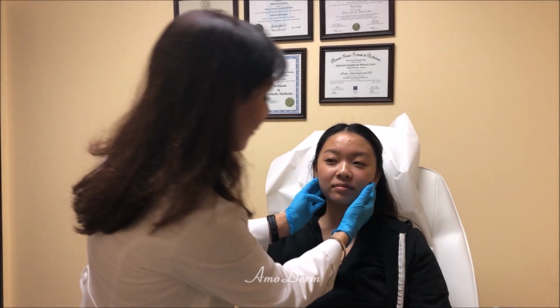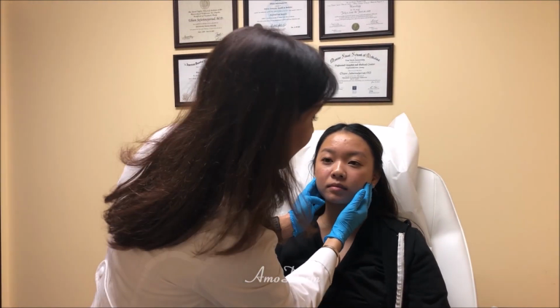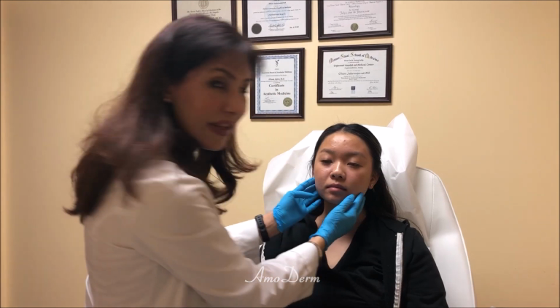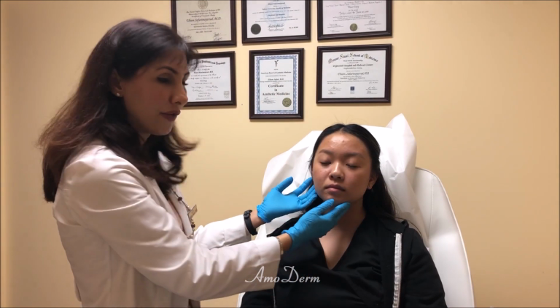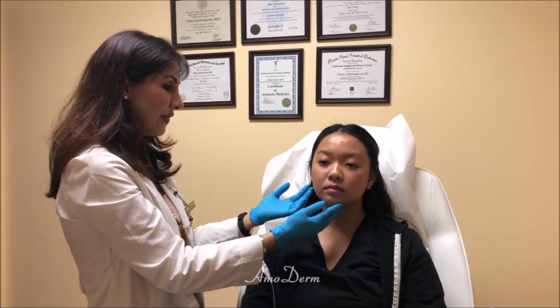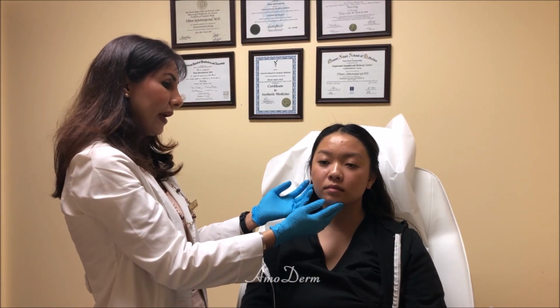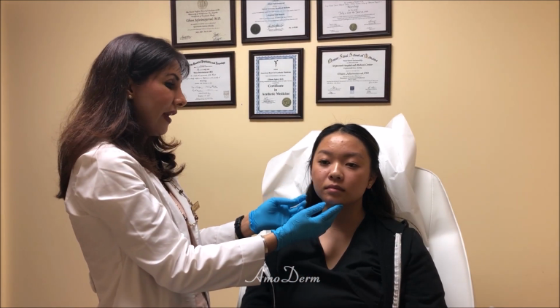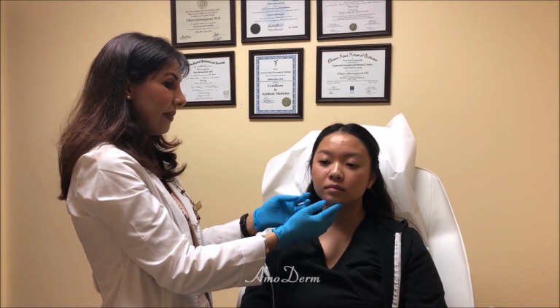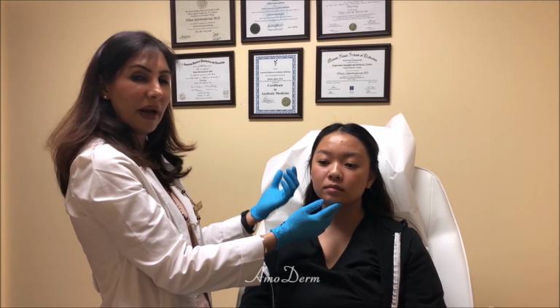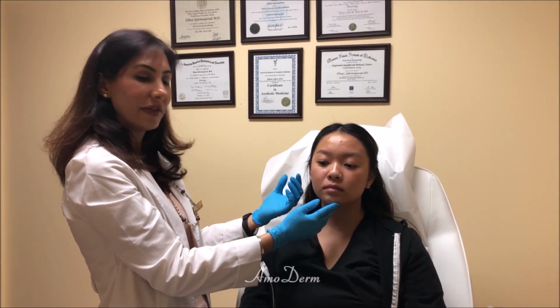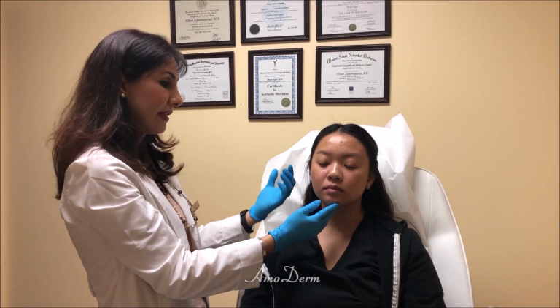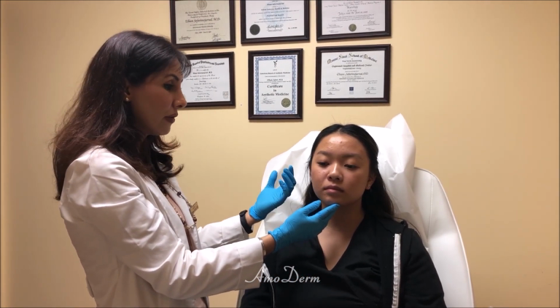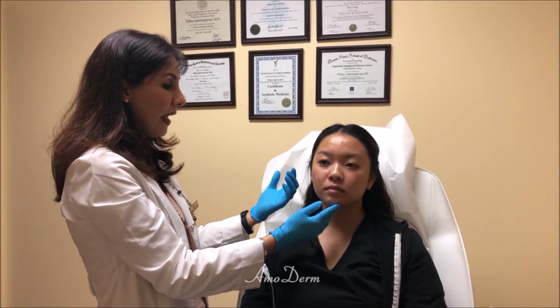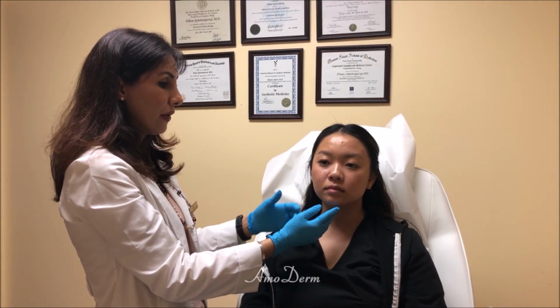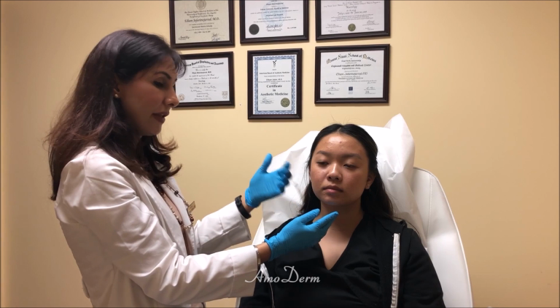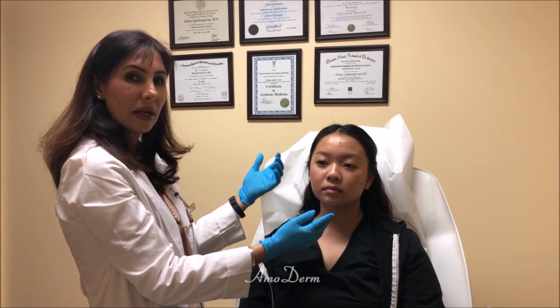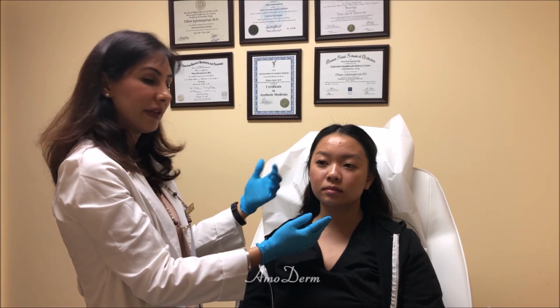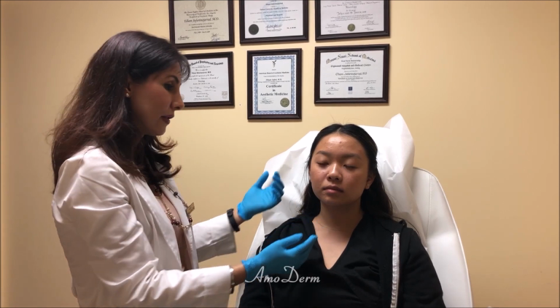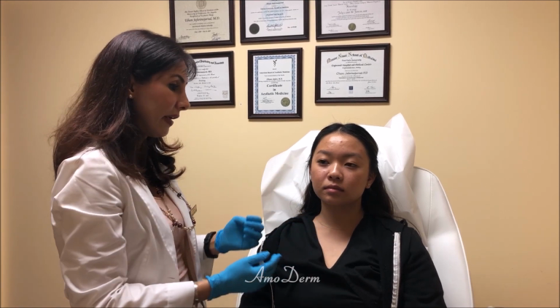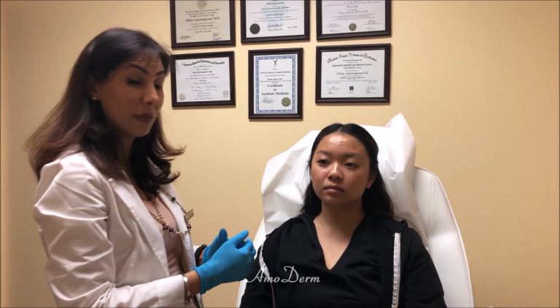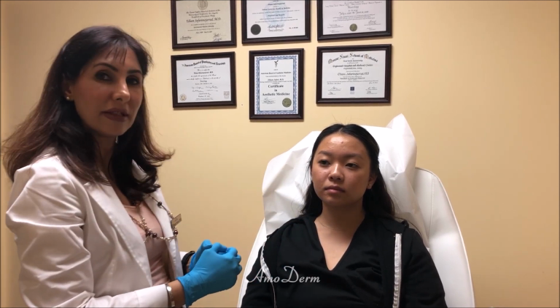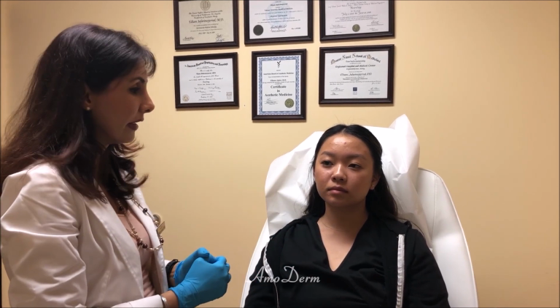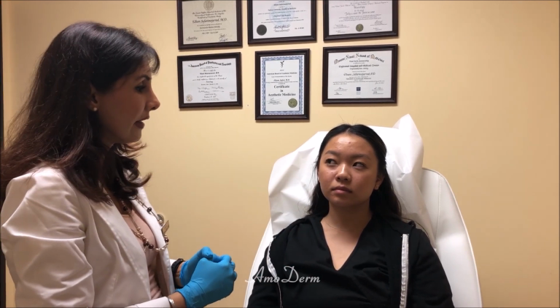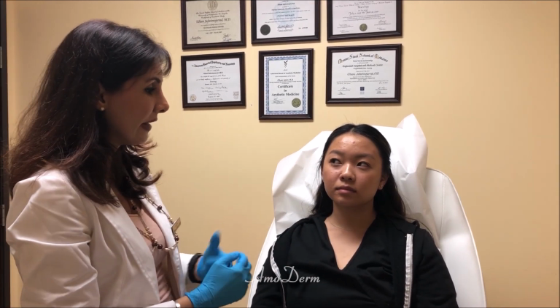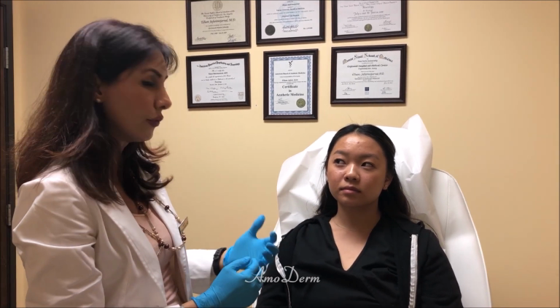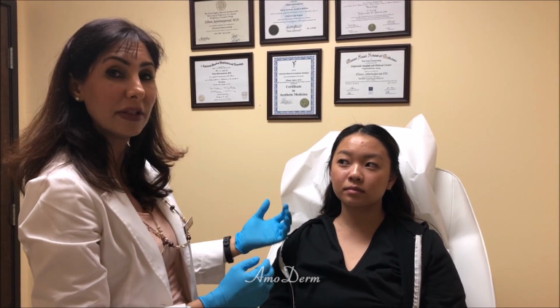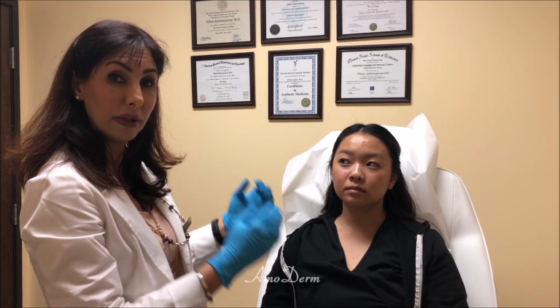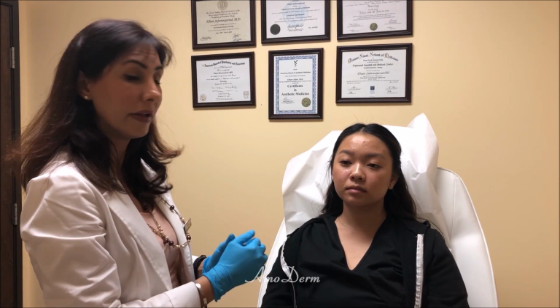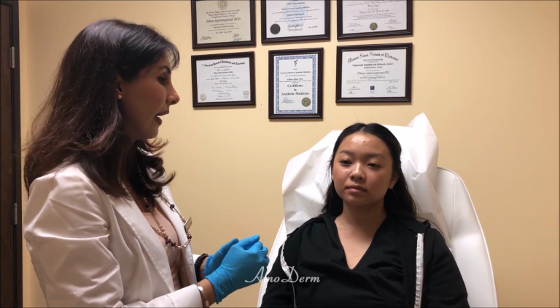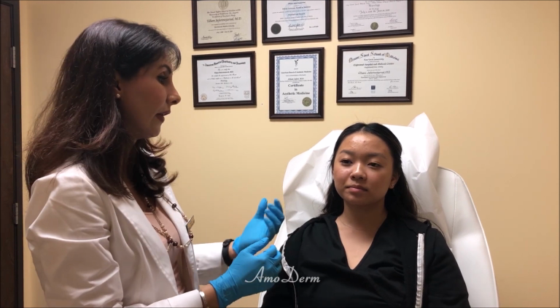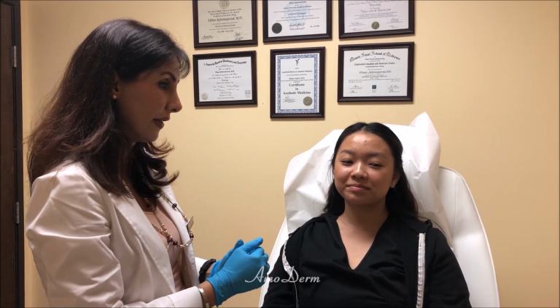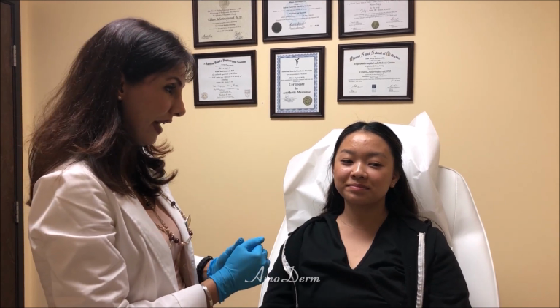The procedure is very straightforward. It's very quick and it takes about five to ten minutes at most. Then throughout the next couple of days, slowly and gradually, Botox starts to kick in. And by the end of two to four weeks, that's going to be the final look and the final result.